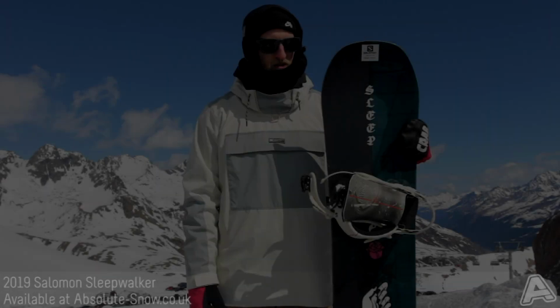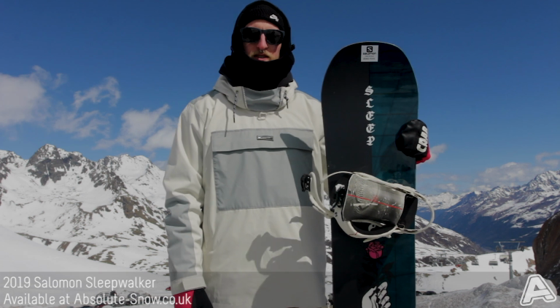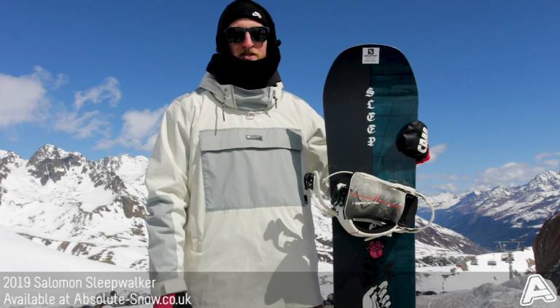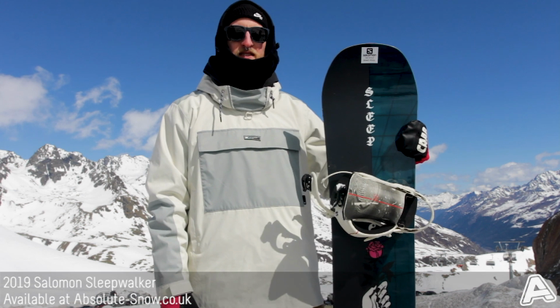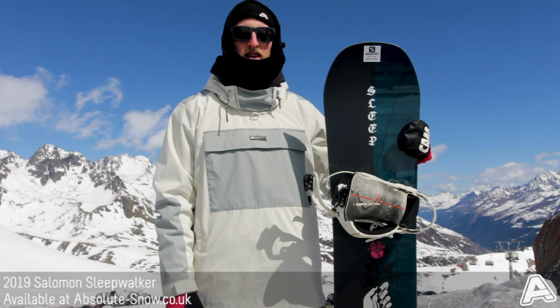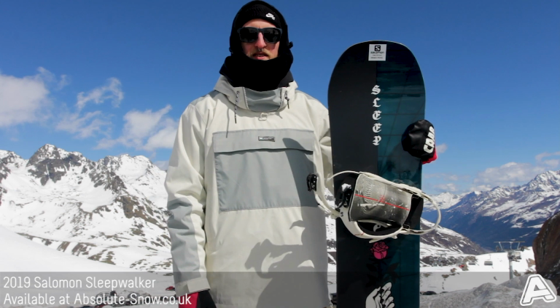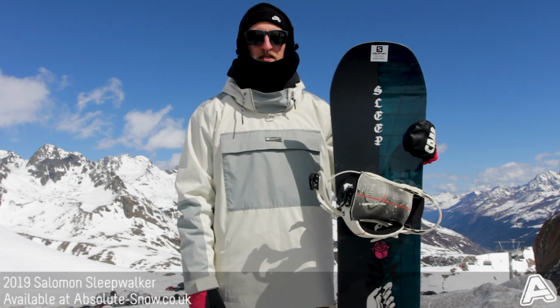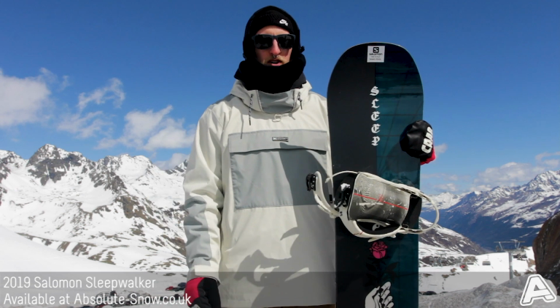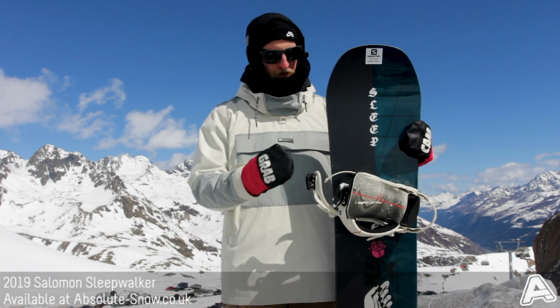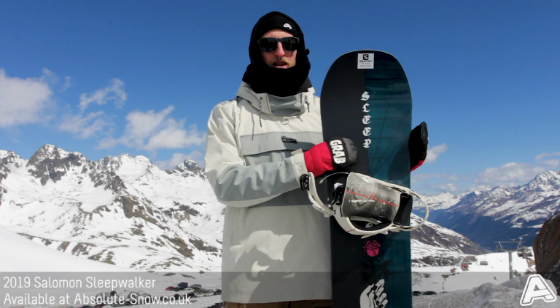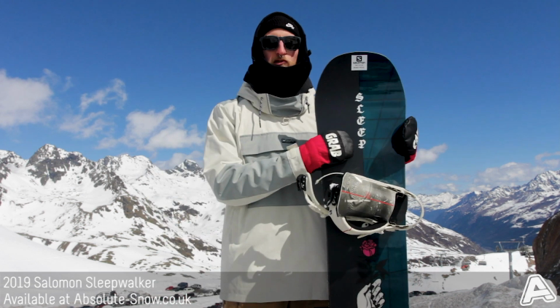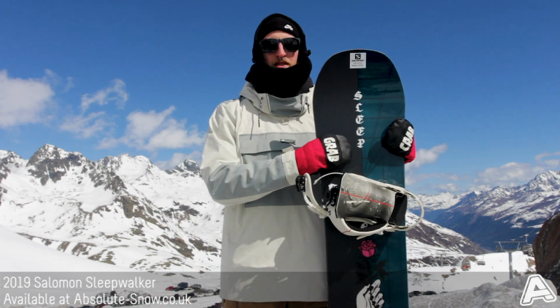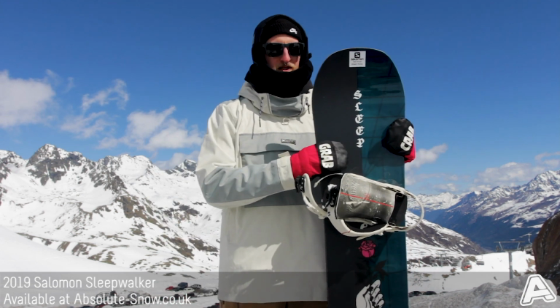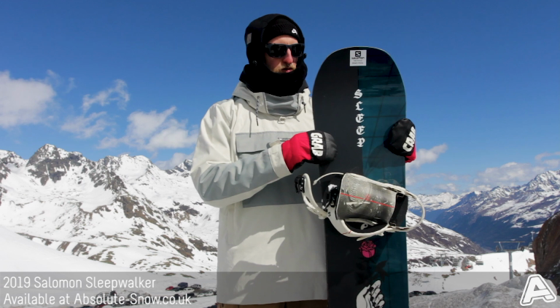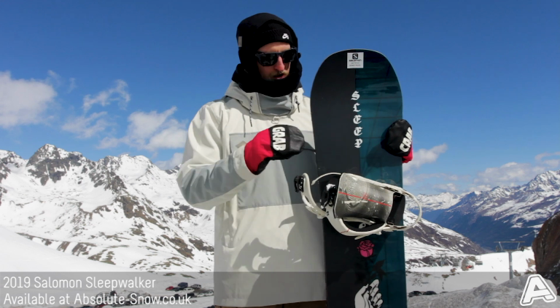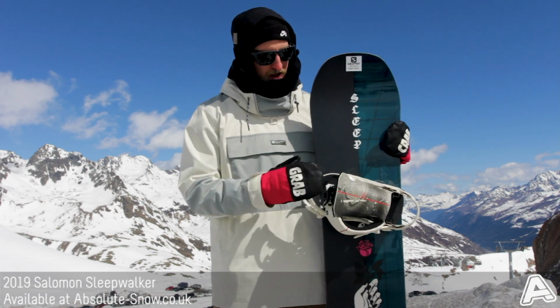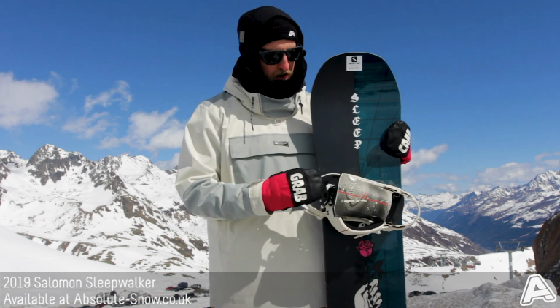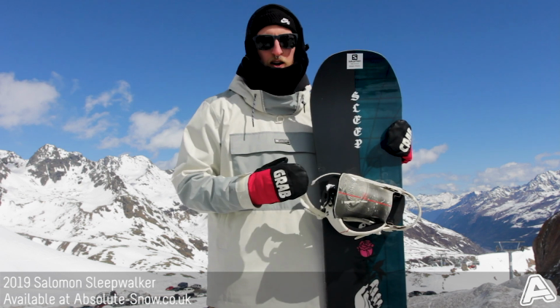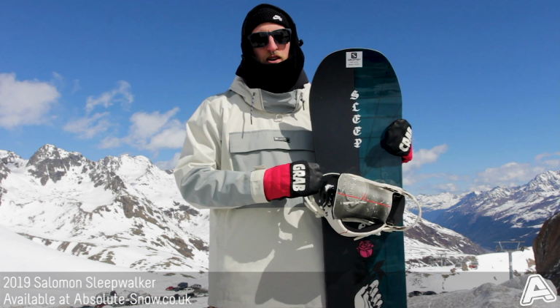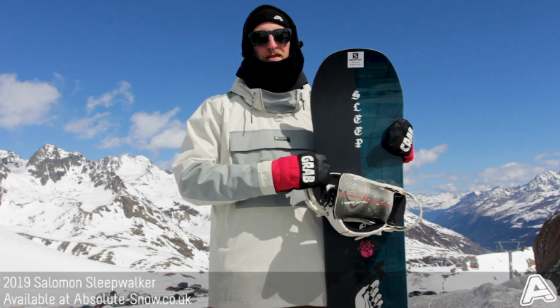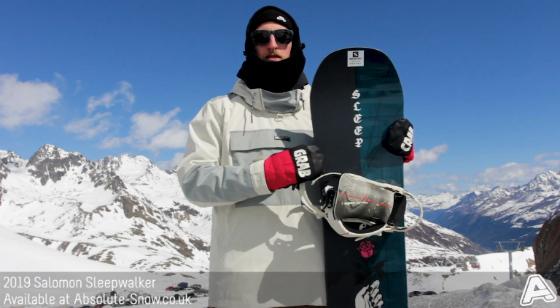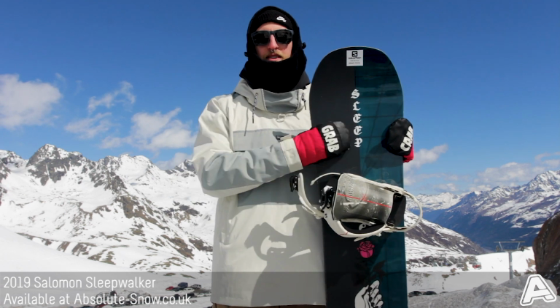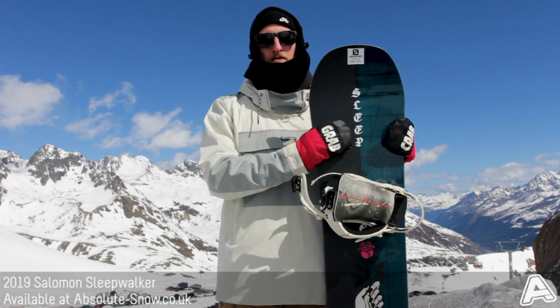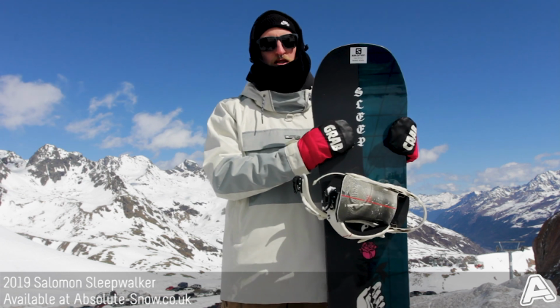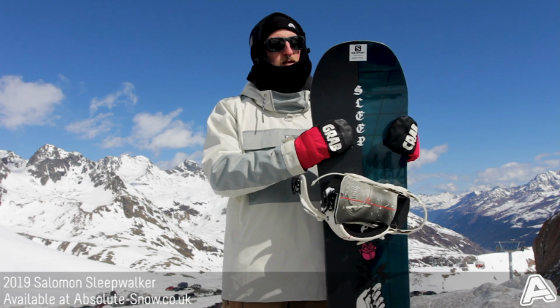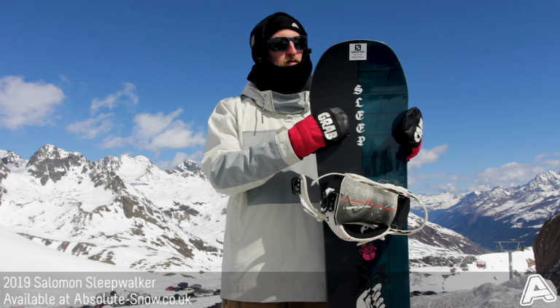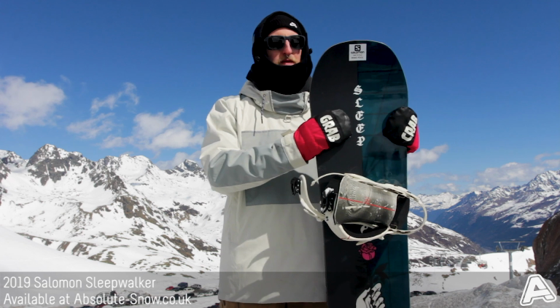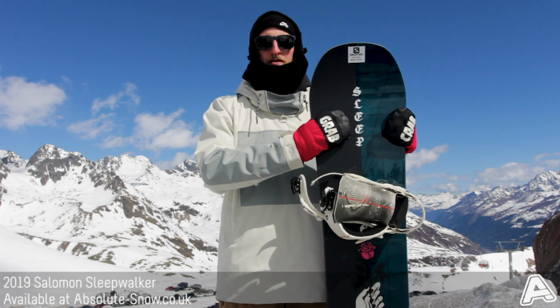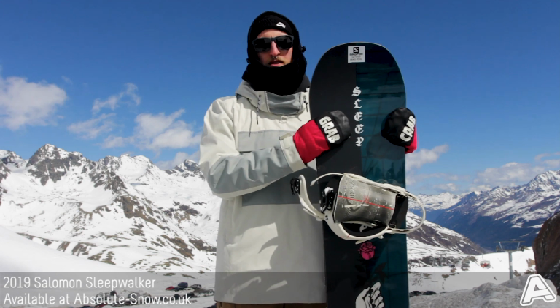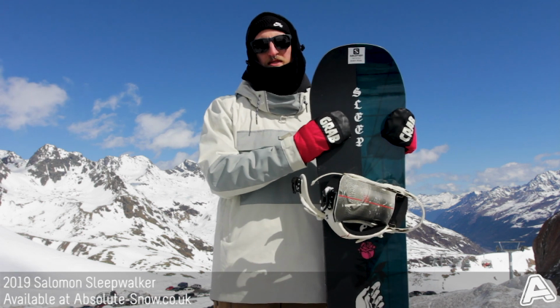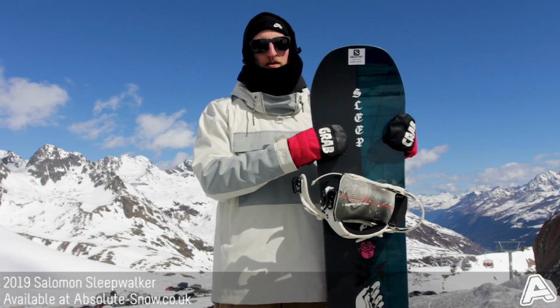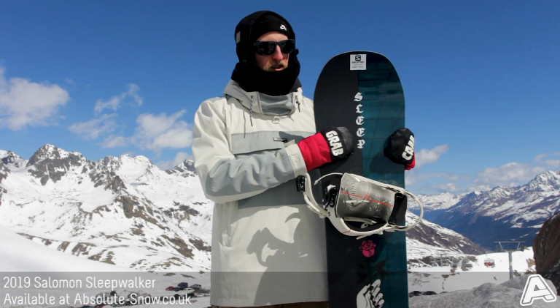Here is the 2019 Salomon Sleepwalker. It is an all-mountain freestyle snowboard, perfect for going around the whole mountain, hitting the kickers in the park, doing a bit of rails and park boxes as well.